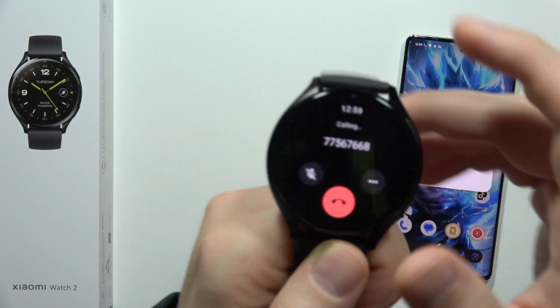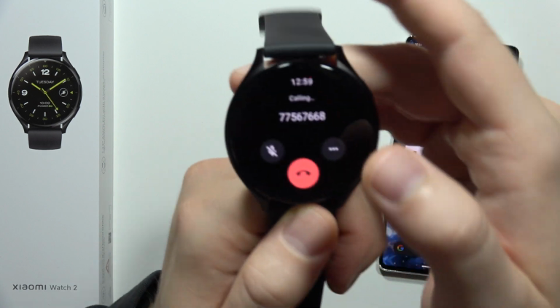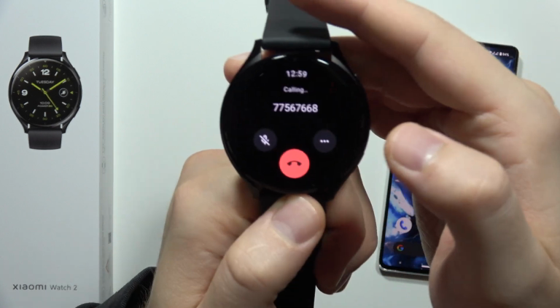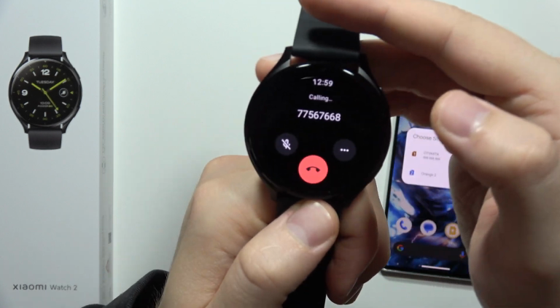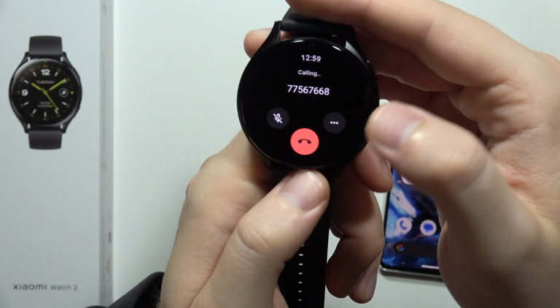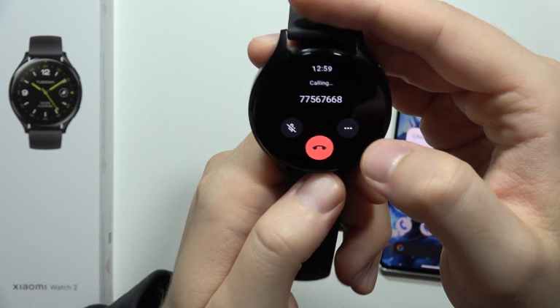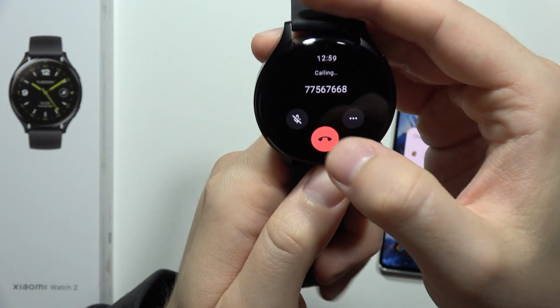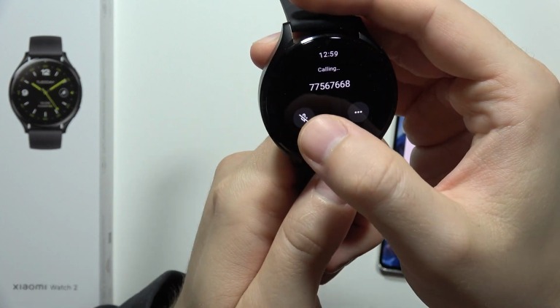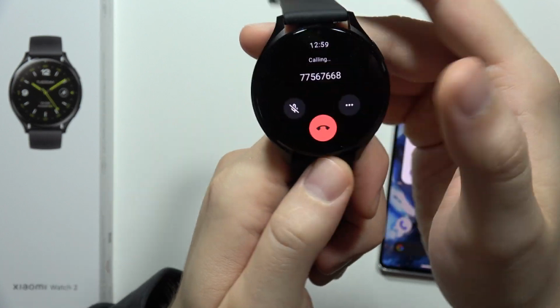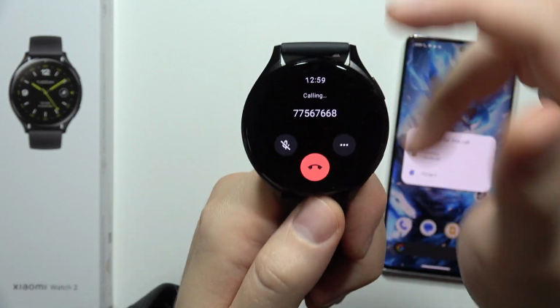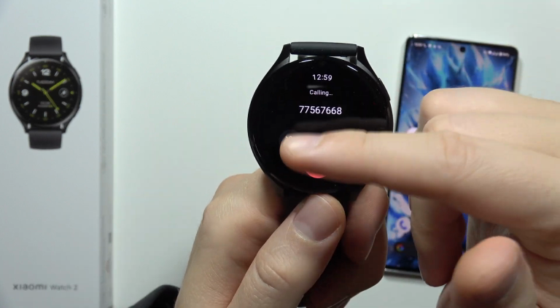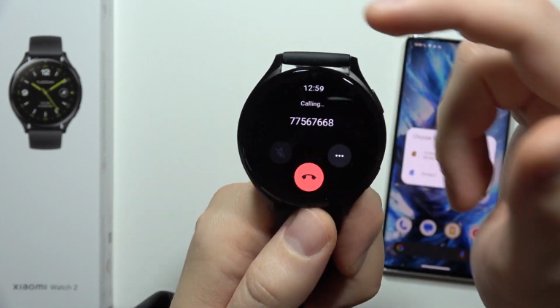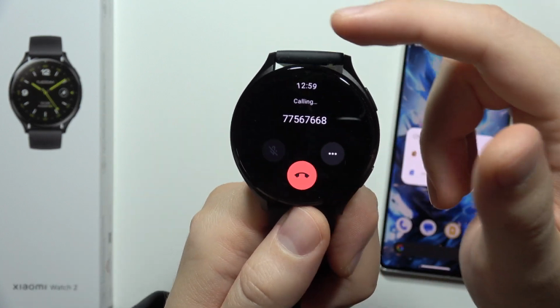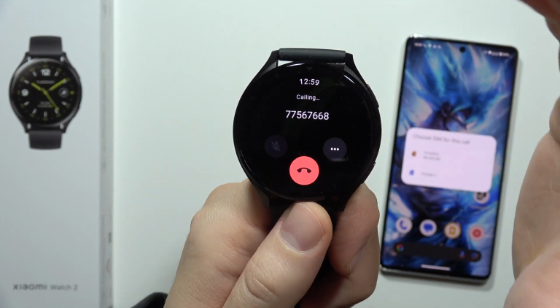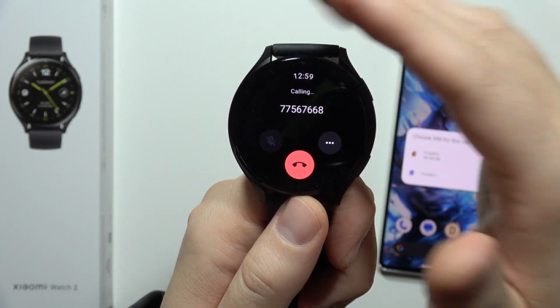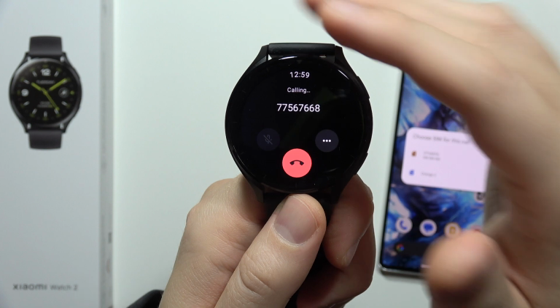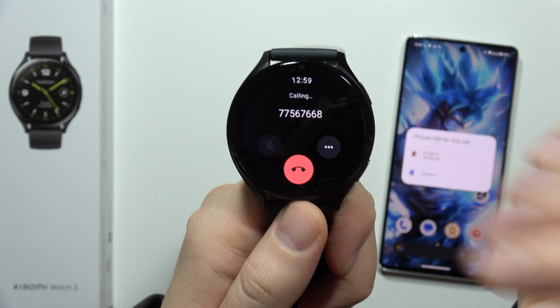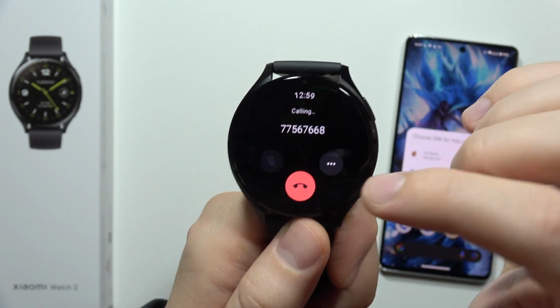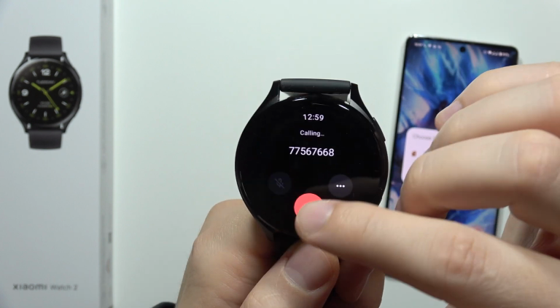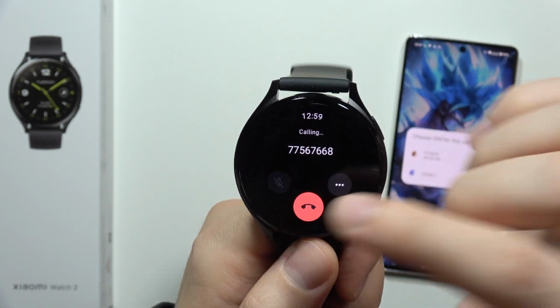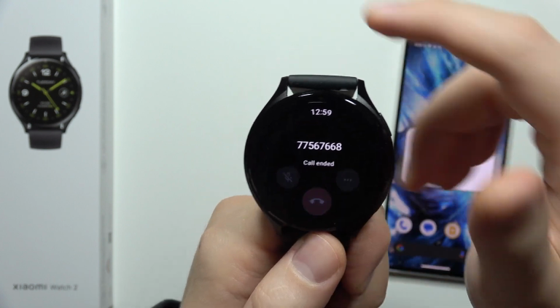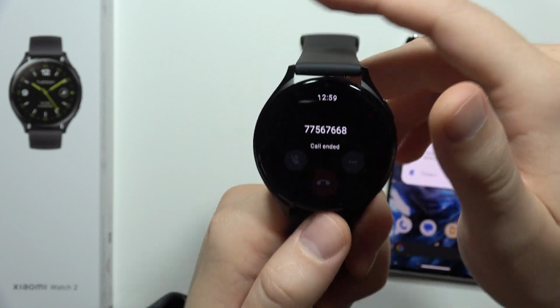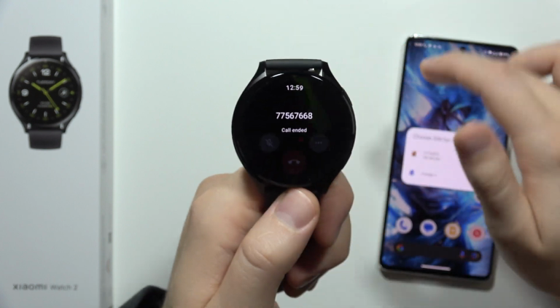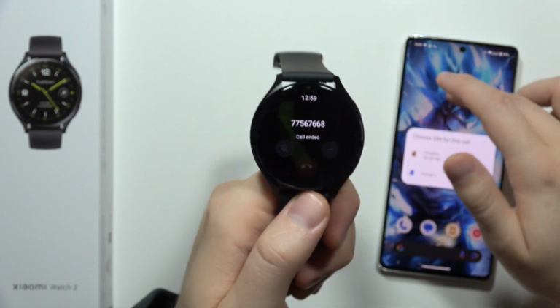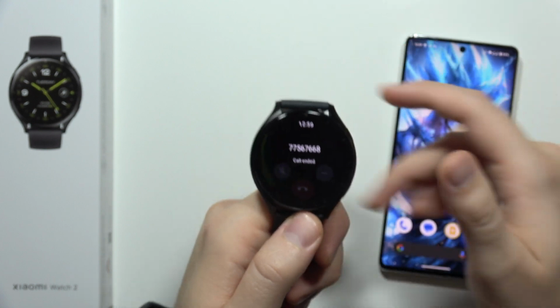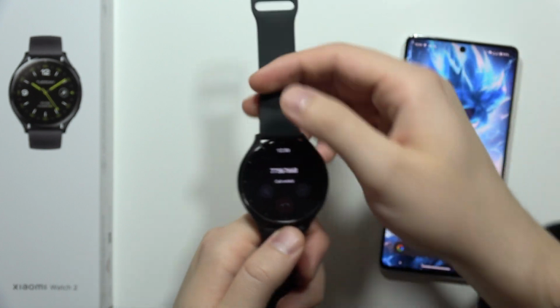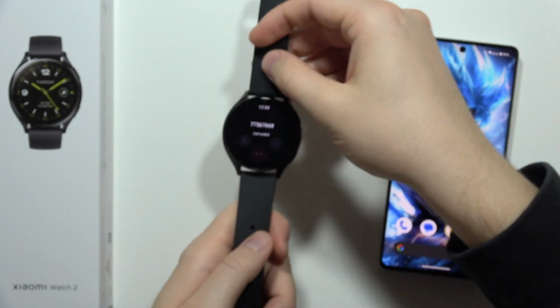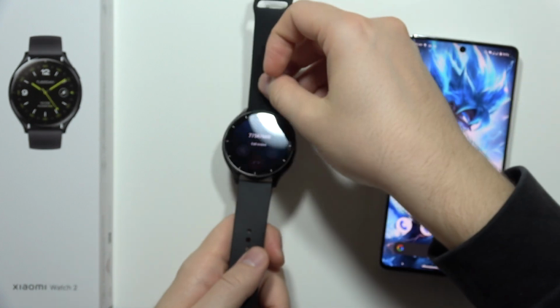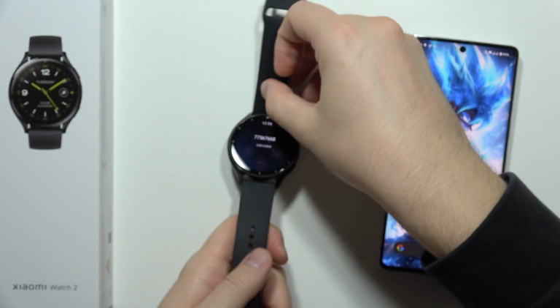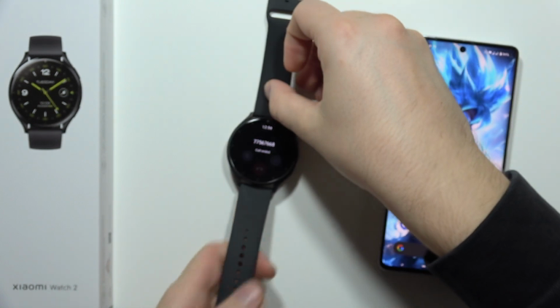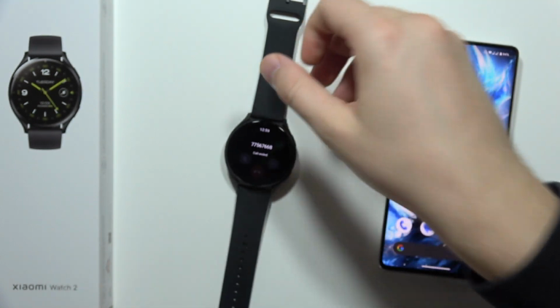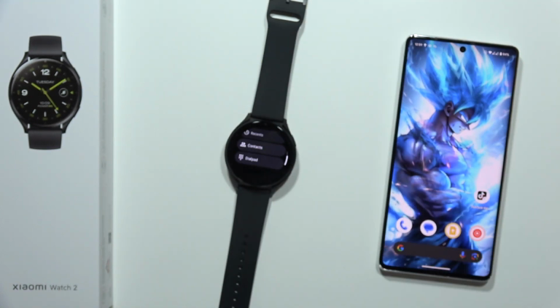And that's basically it. From here you can also activate the microphone and speak through your watch. Please subscribe to my channel and see you in the next one.